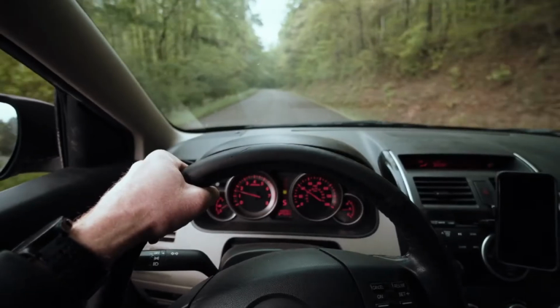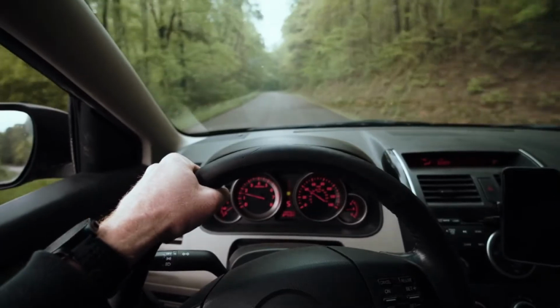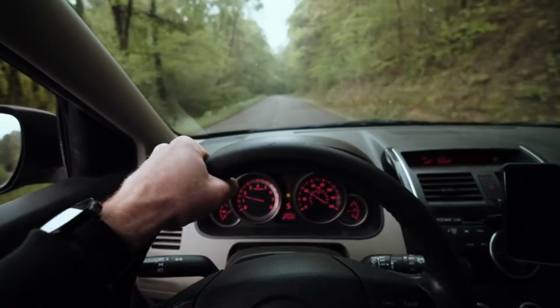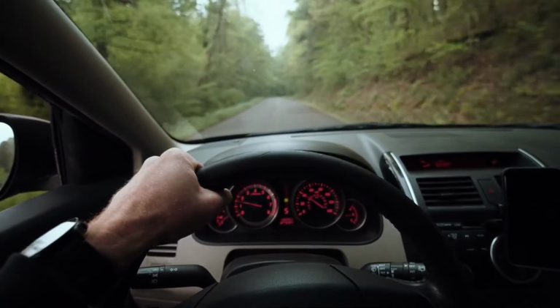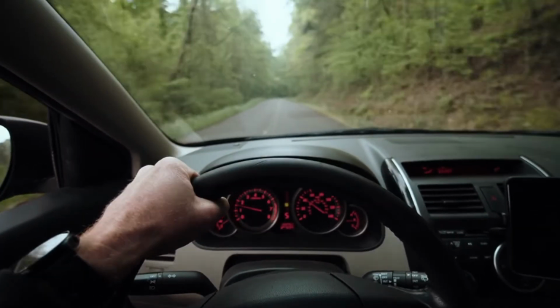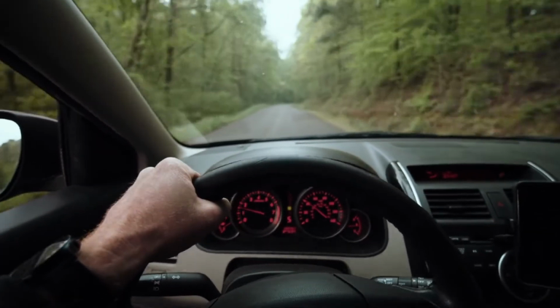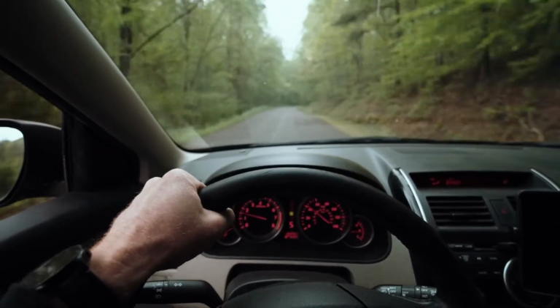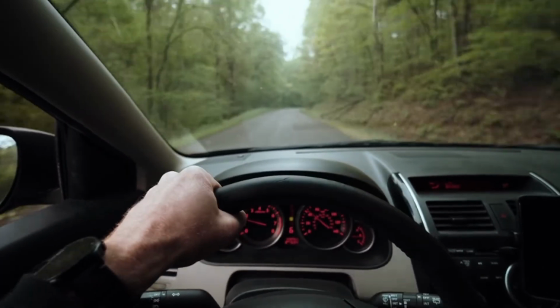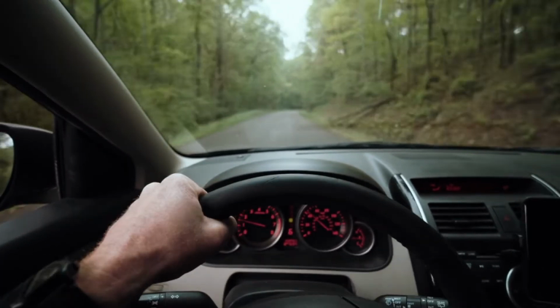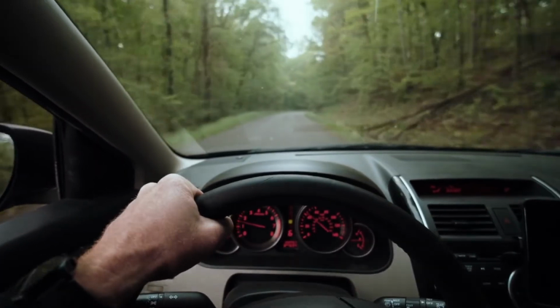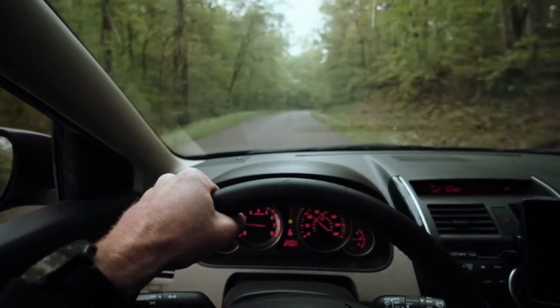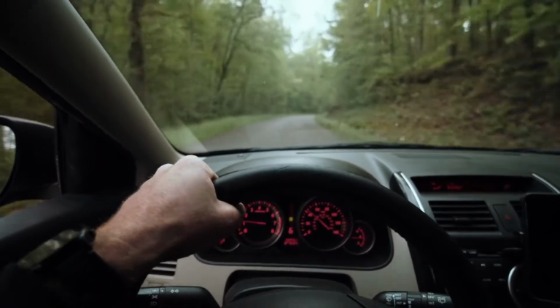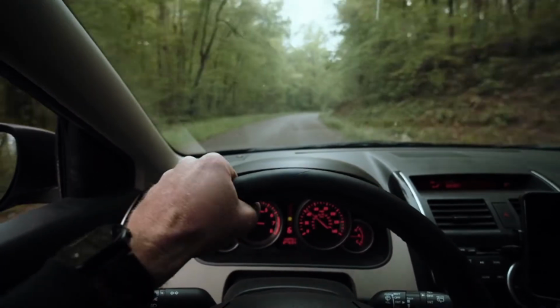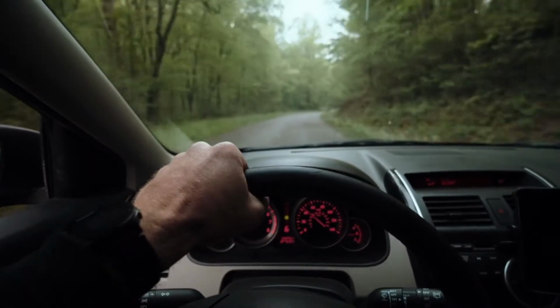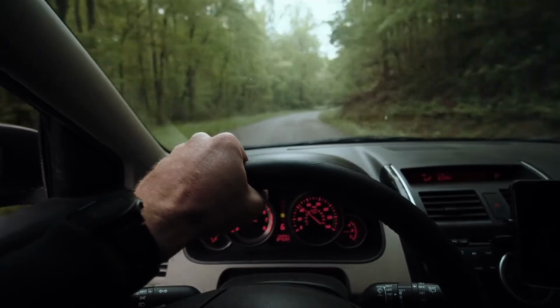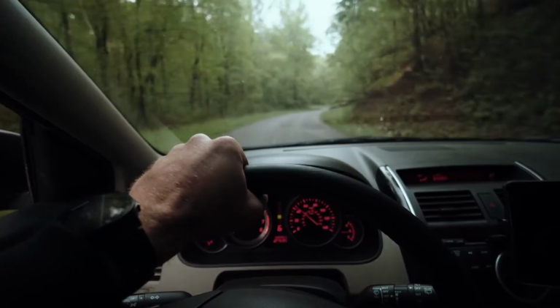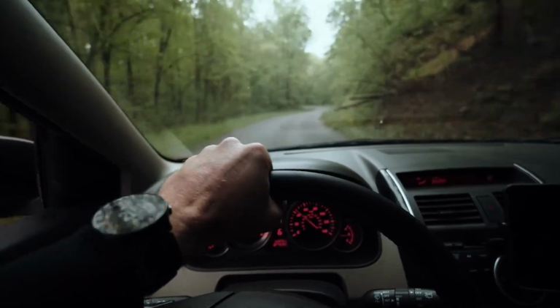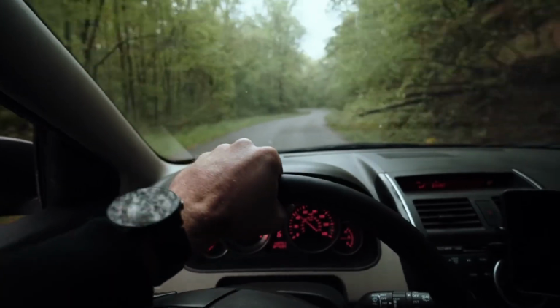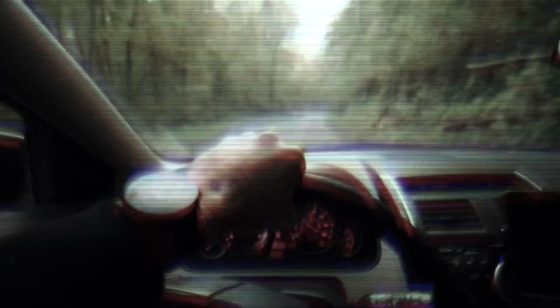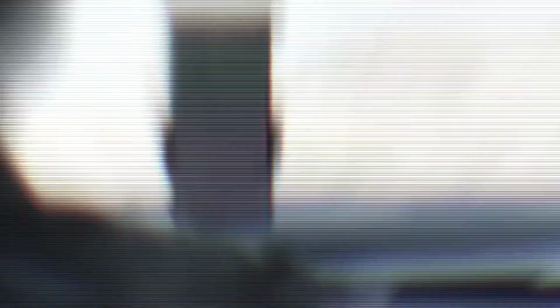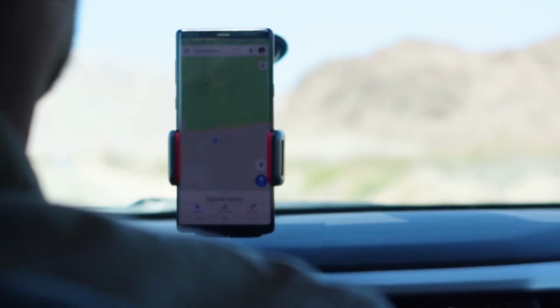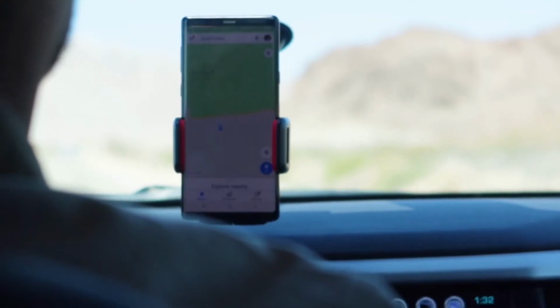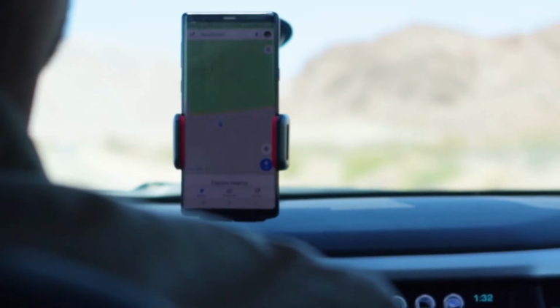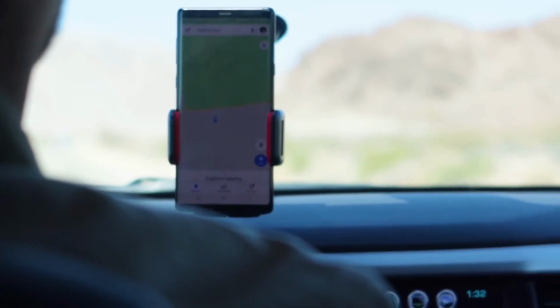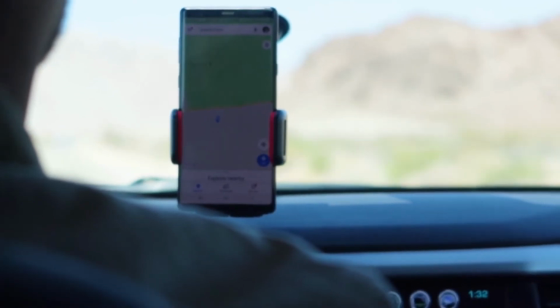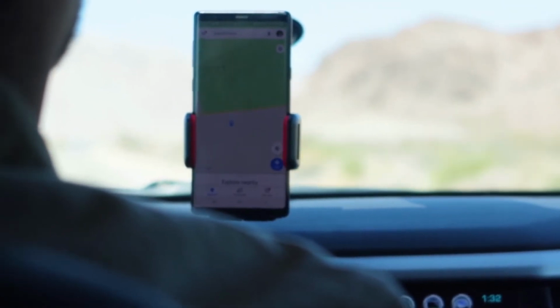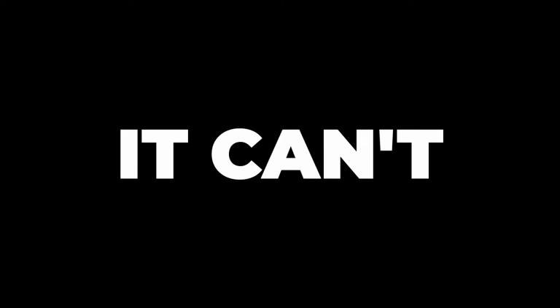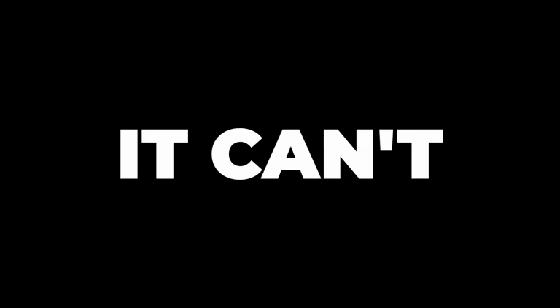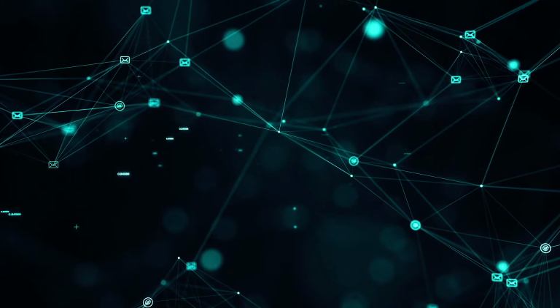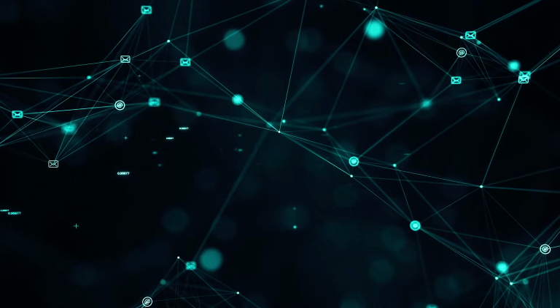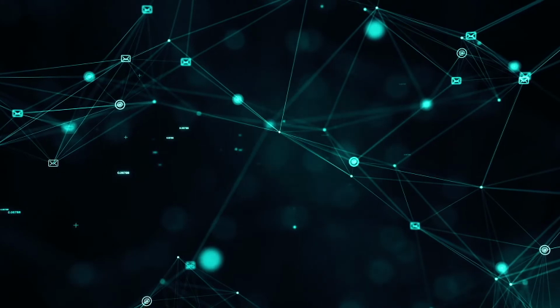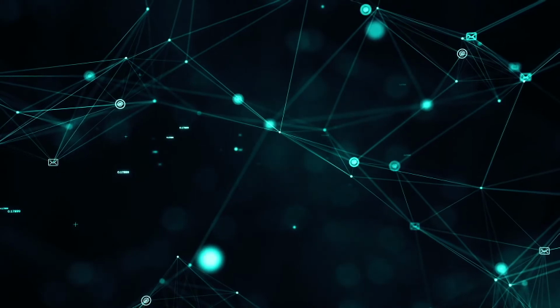I think we've all been there — driving in an area we're not familiar with in a spot that has shoddy cell service. We make a wrong turn and our GPS tries to reroute us, but it can't because we don't have internet access.